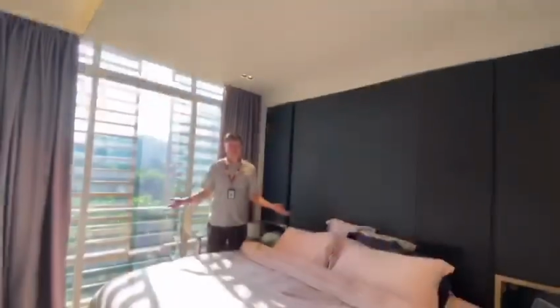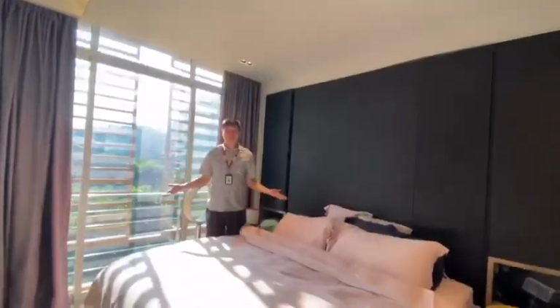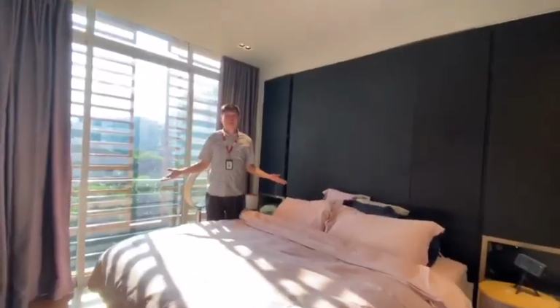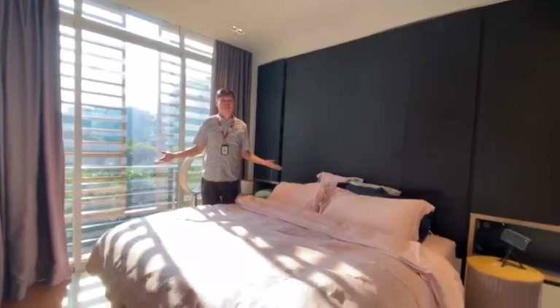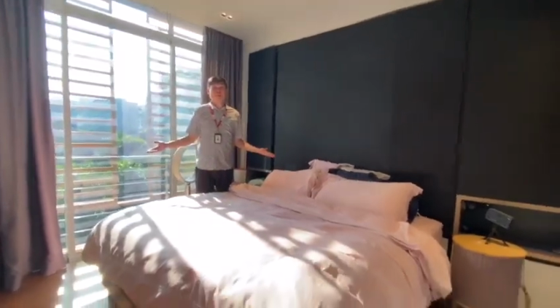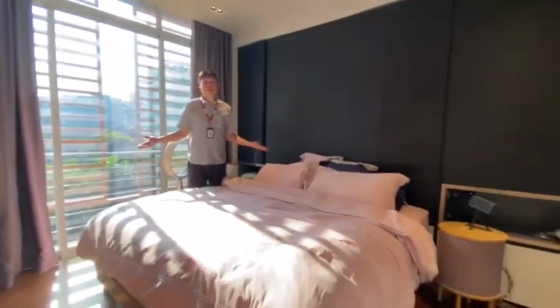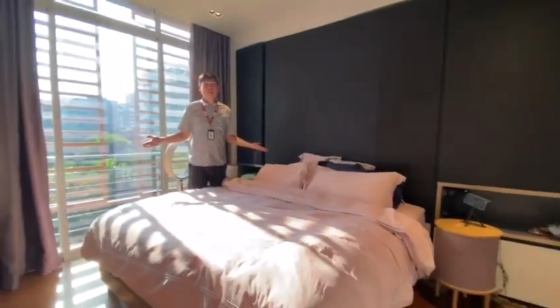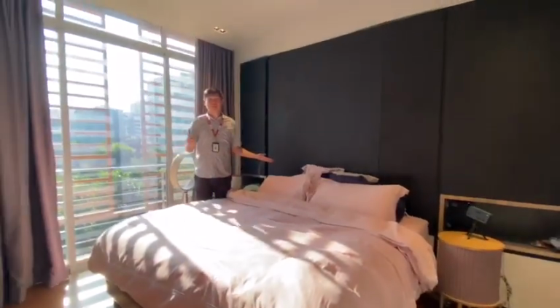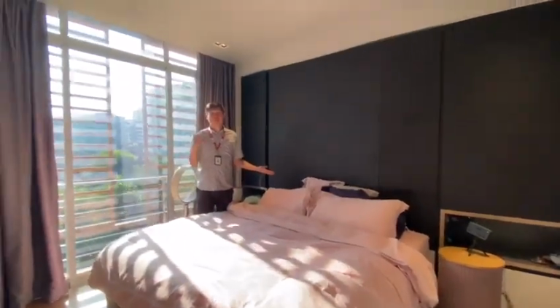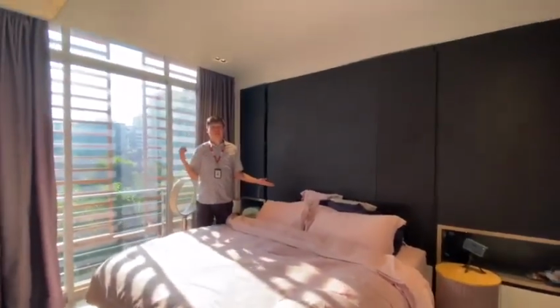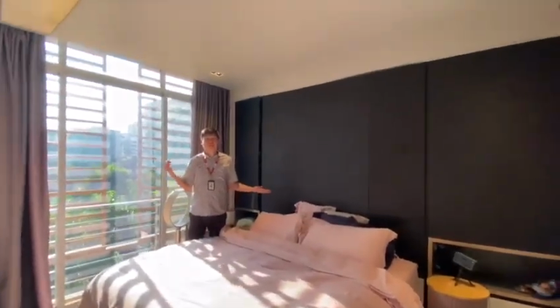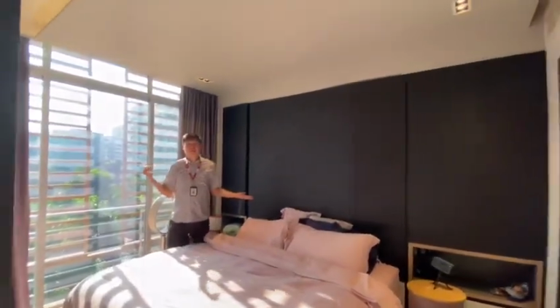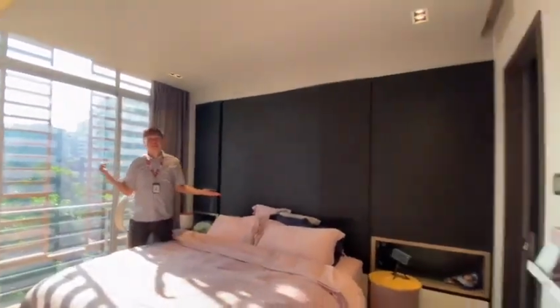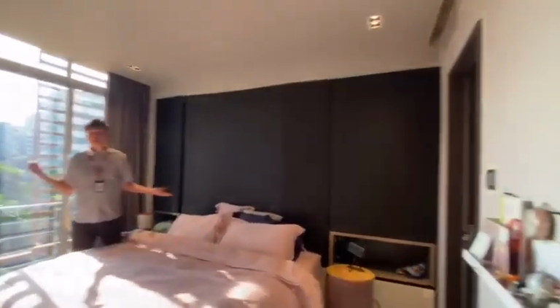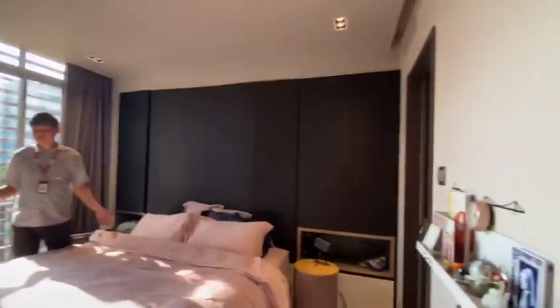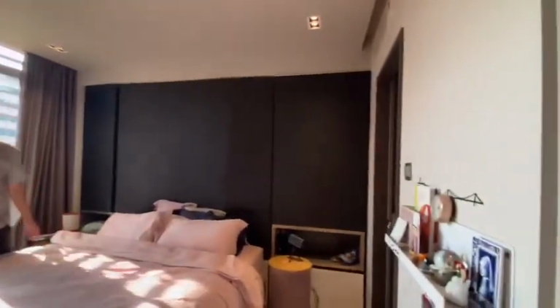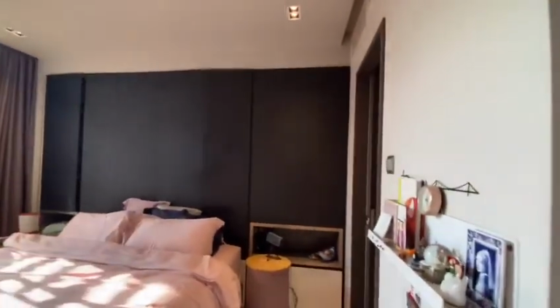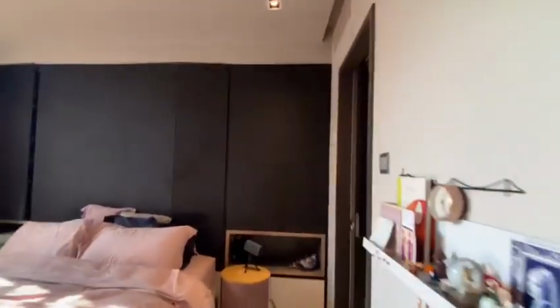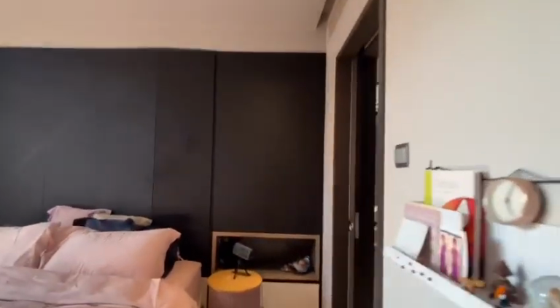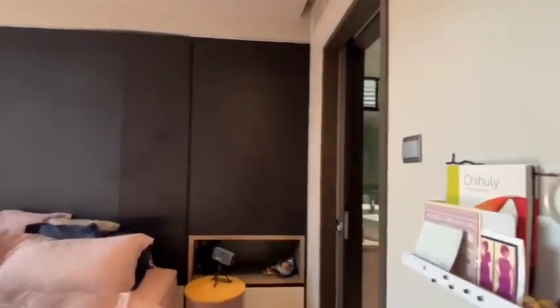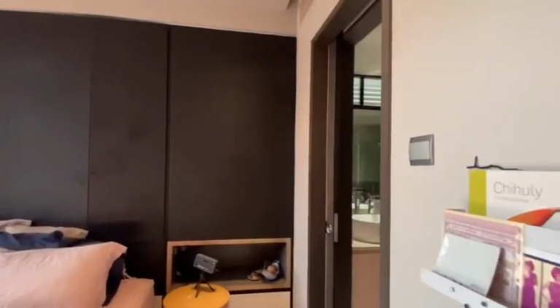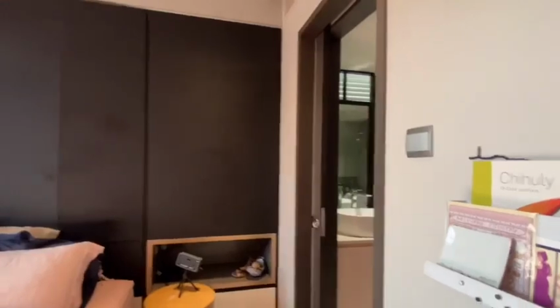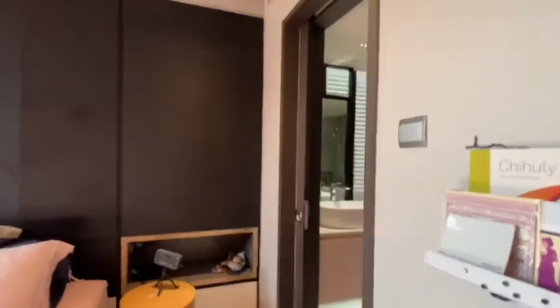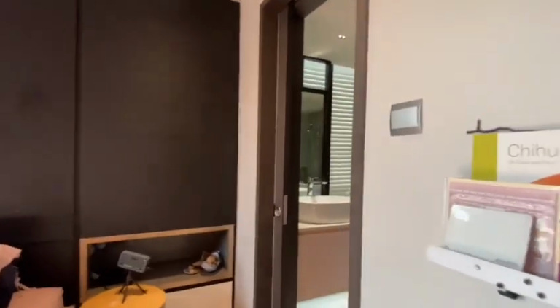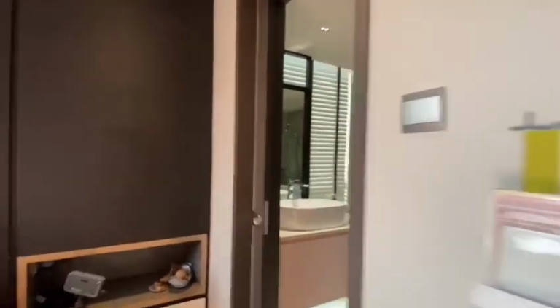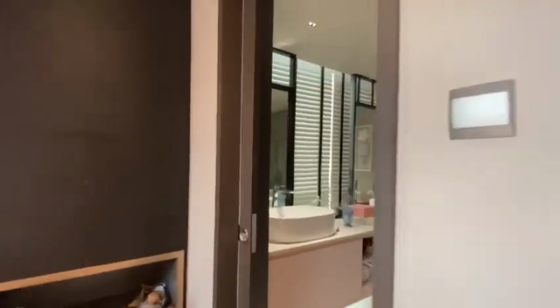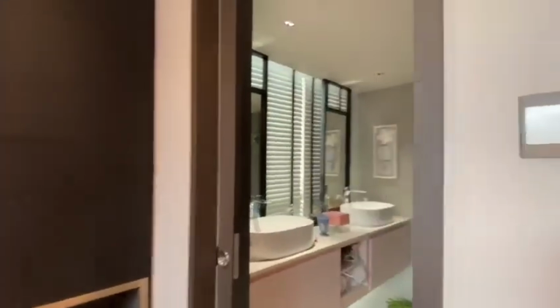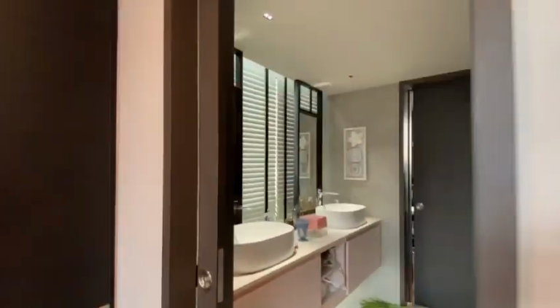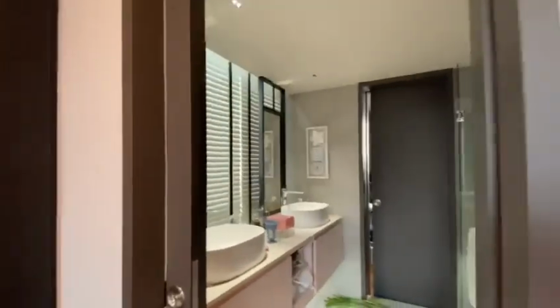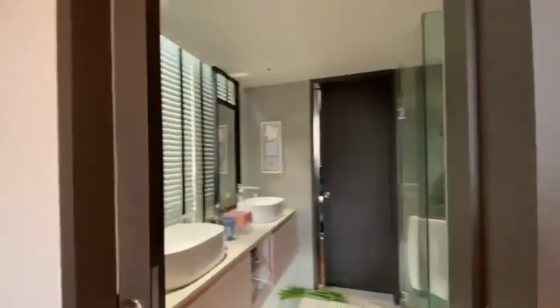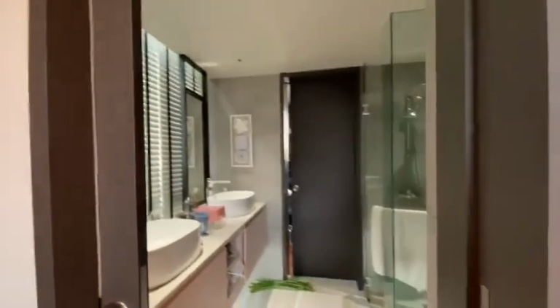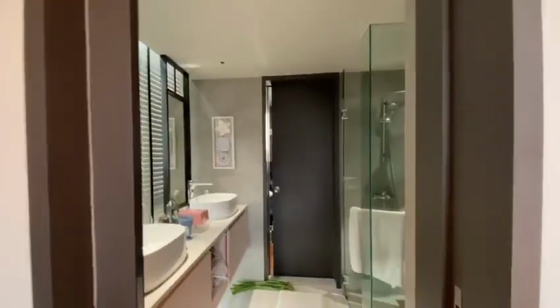This master bedroom can fit in easily a king-size bed and it also comes with an attached en suite well-renovated toilet.